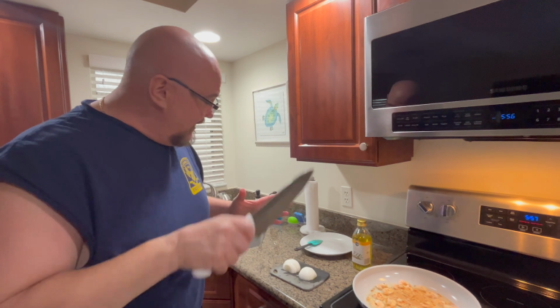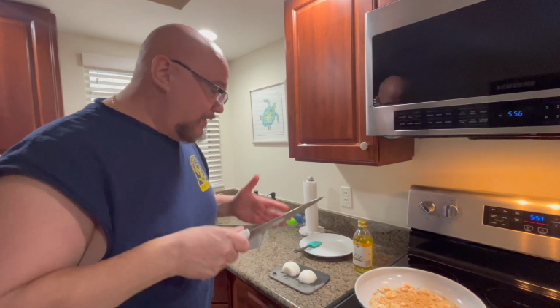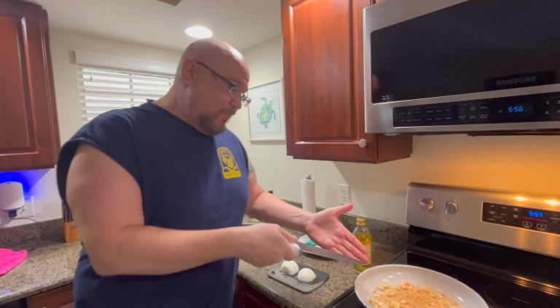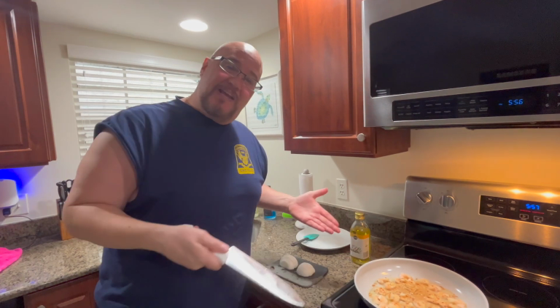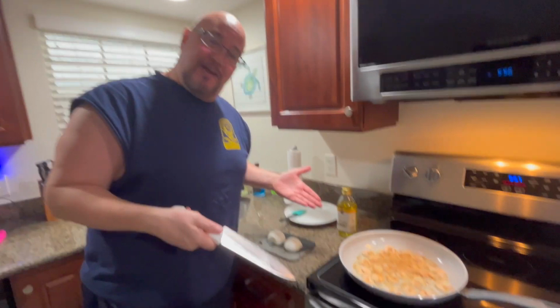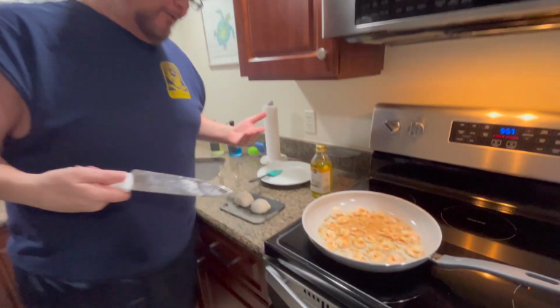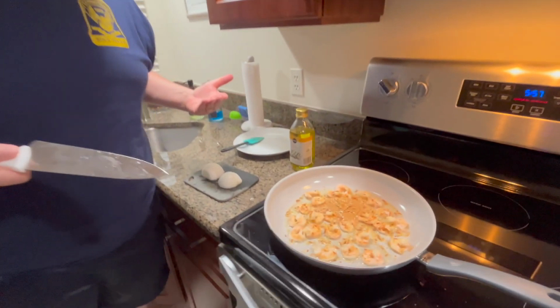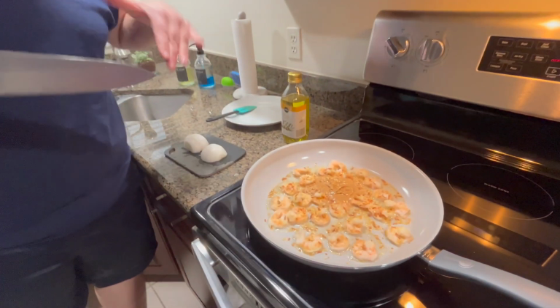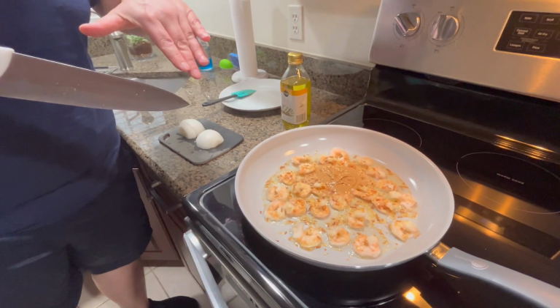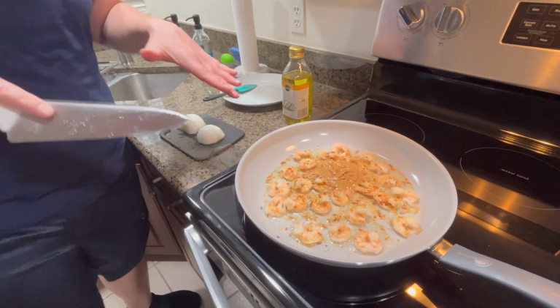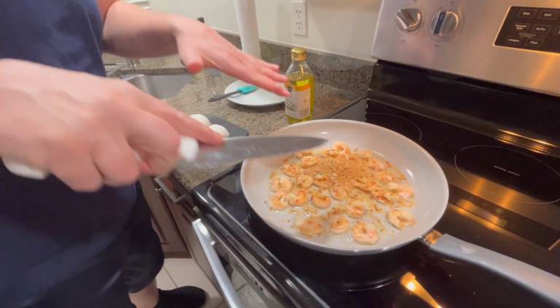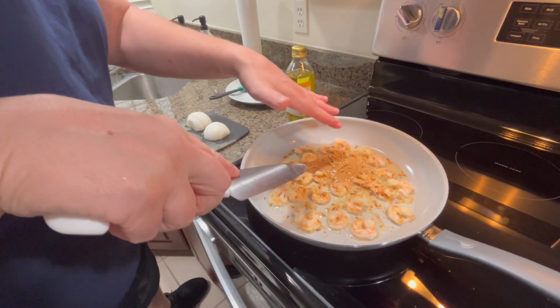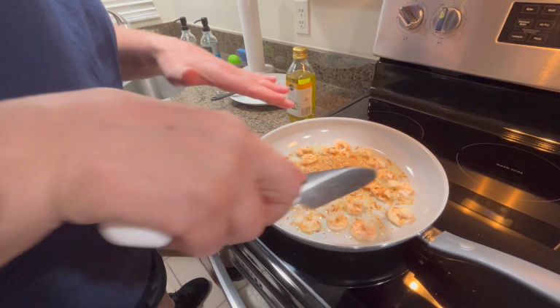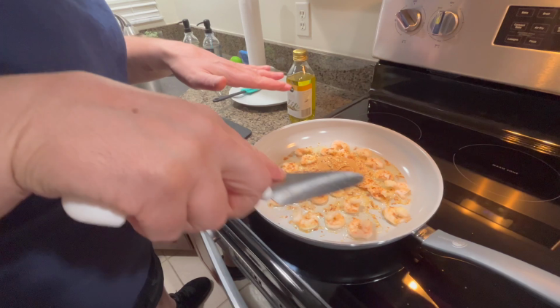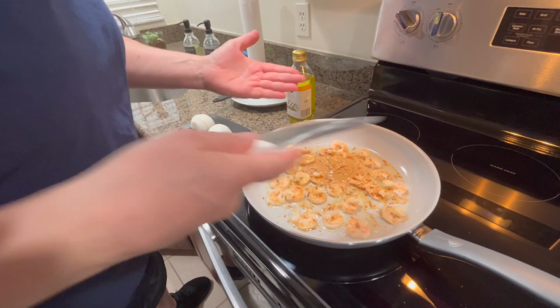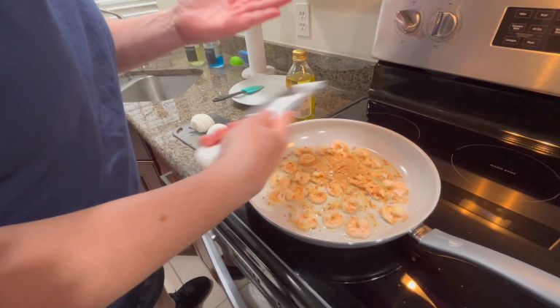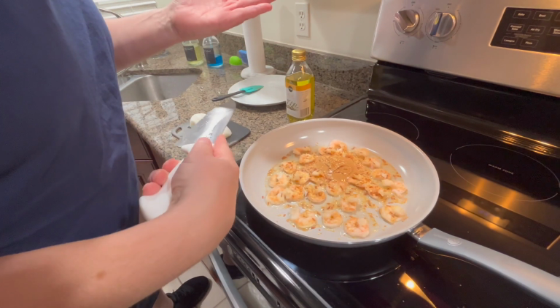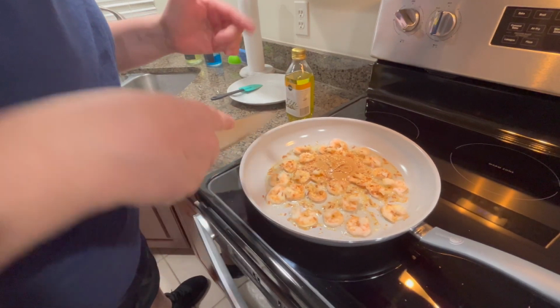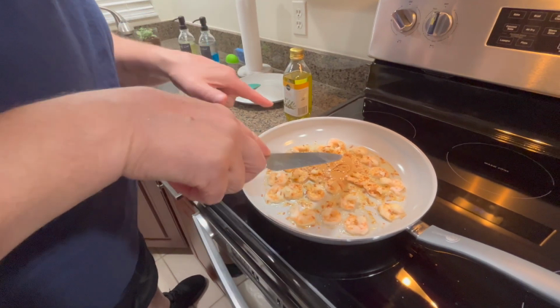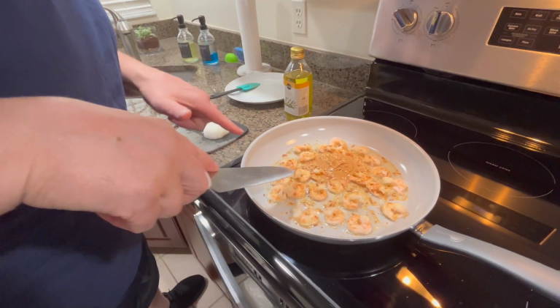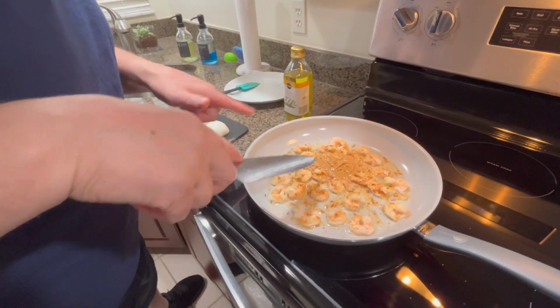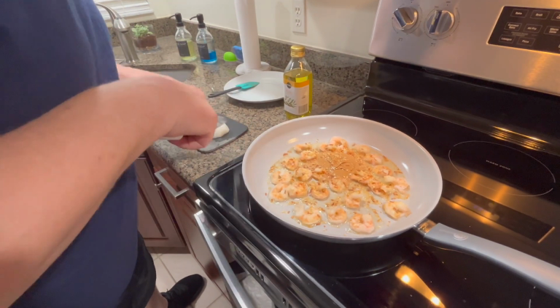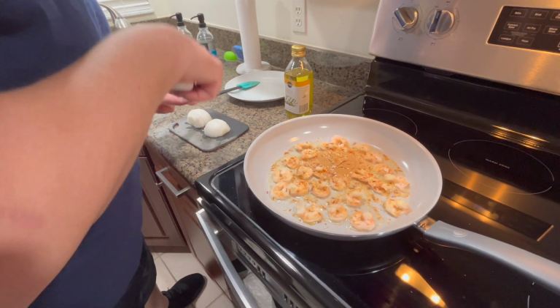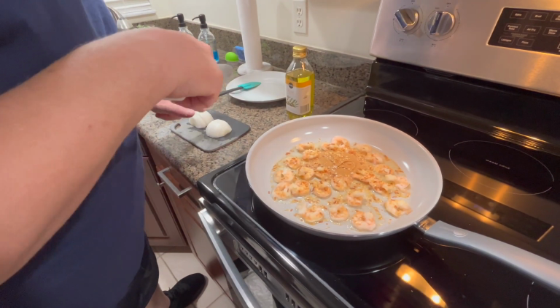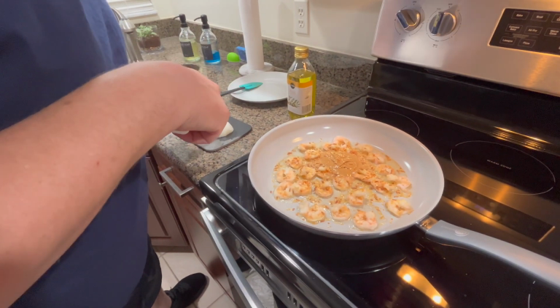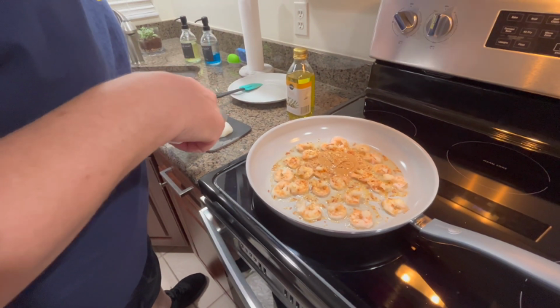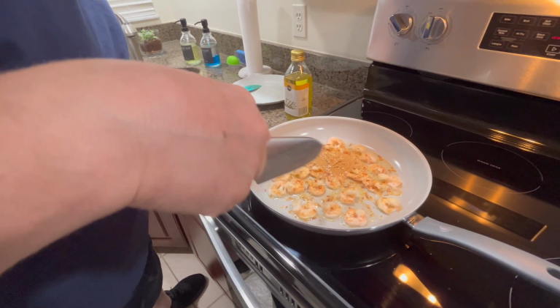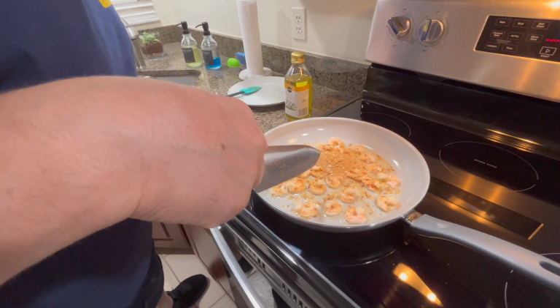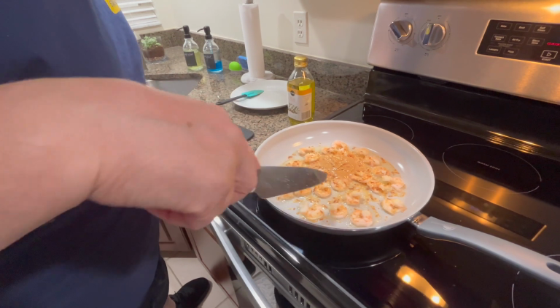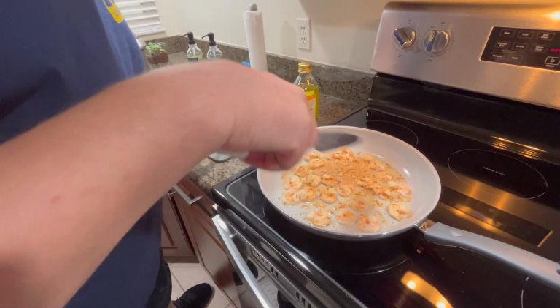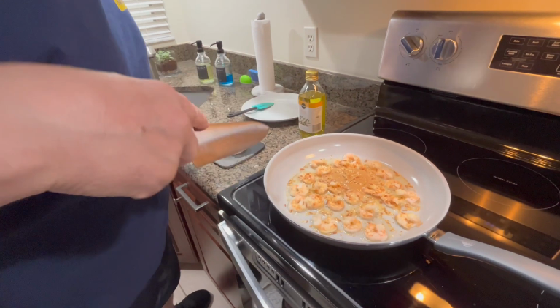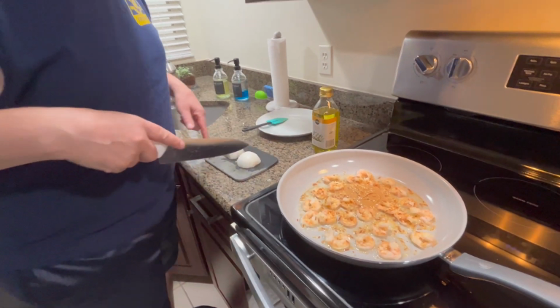You know what? We're going Asian. I don't know nothing about it, but I'm going to wing it. I got some shrimp. I got some peanut butter. I got some olive oil. I cut the shrimp in half and I got some diced onion. I'm also going to put some fresh onion in there as well. And it's garlic powder in there.